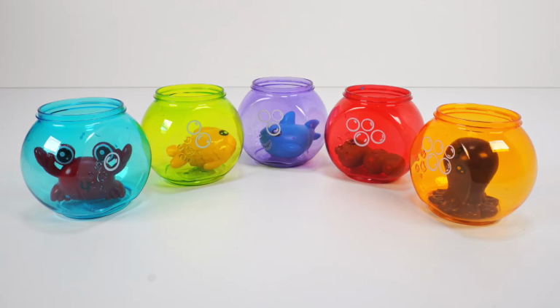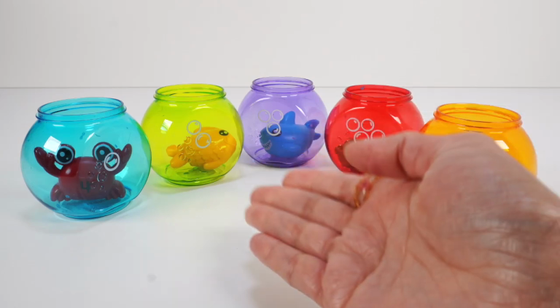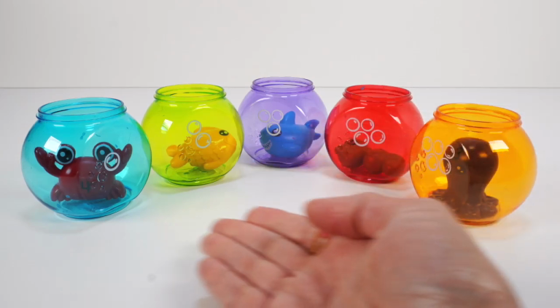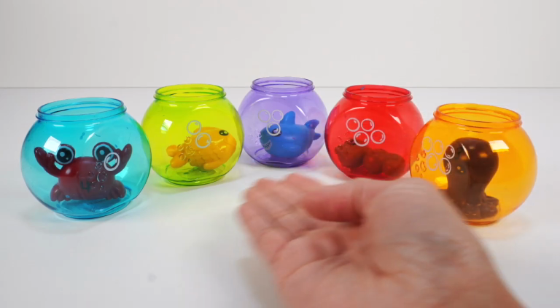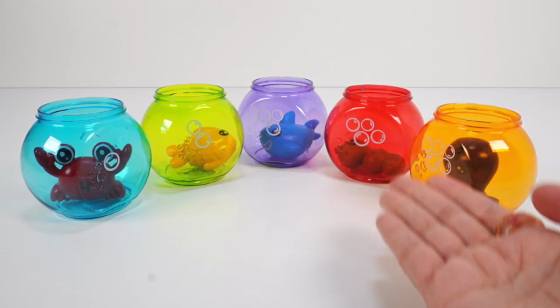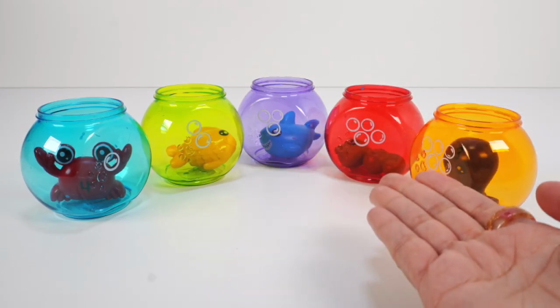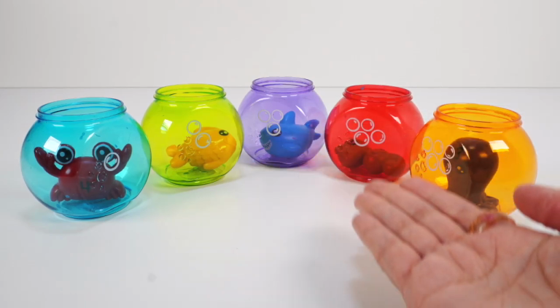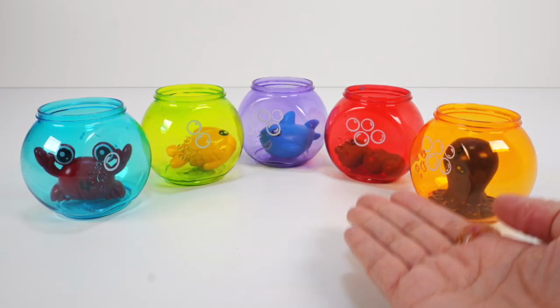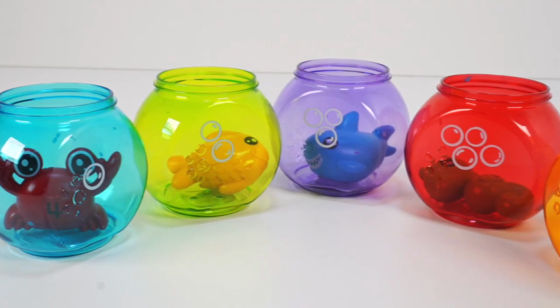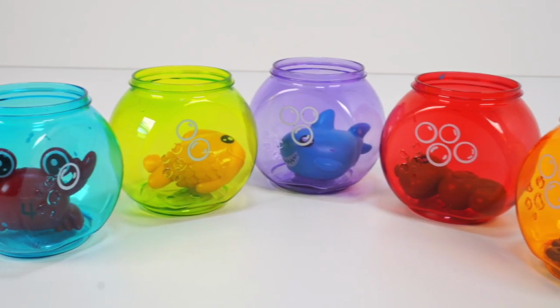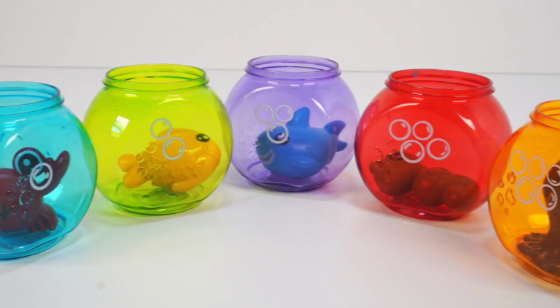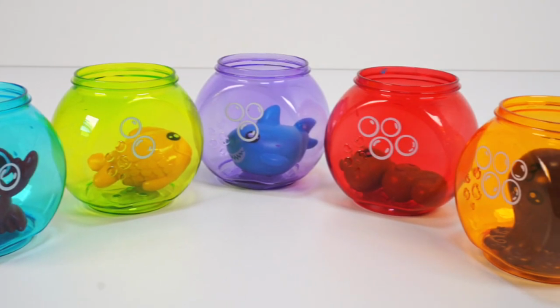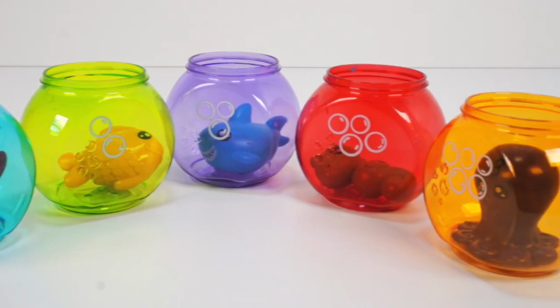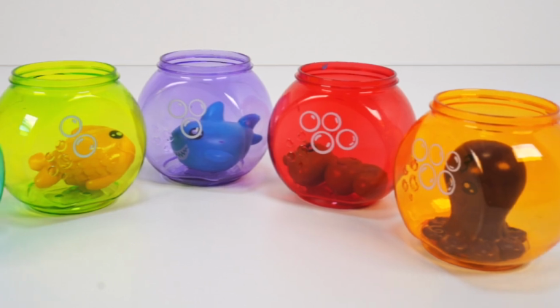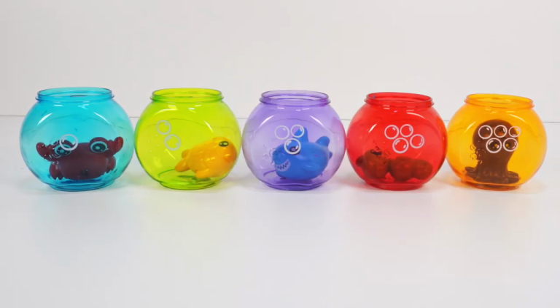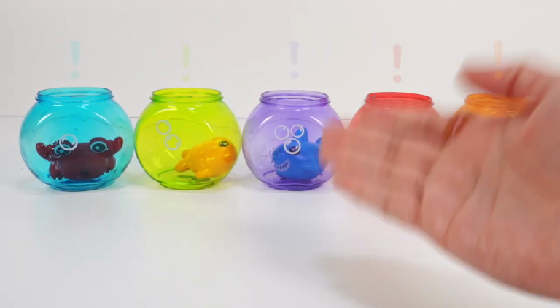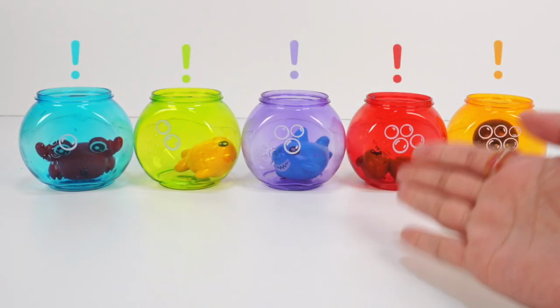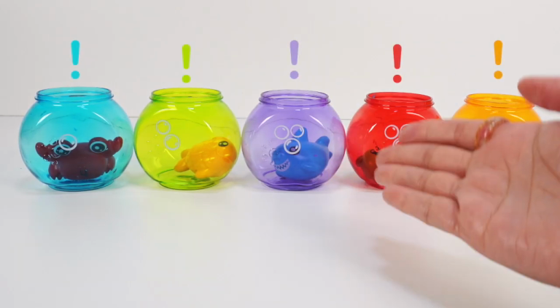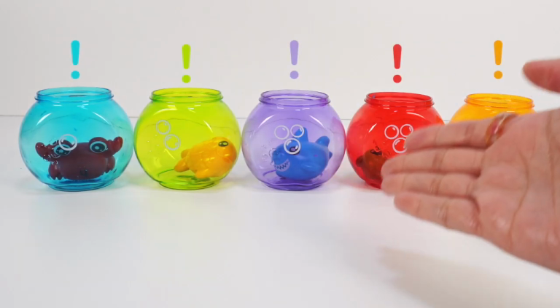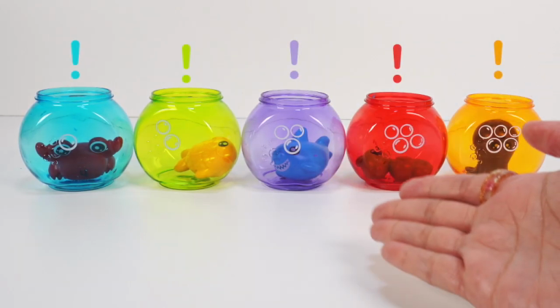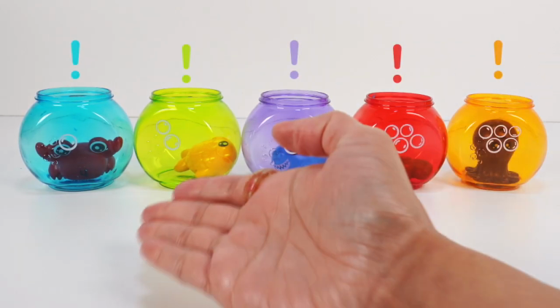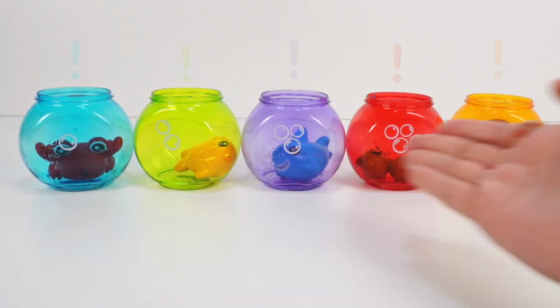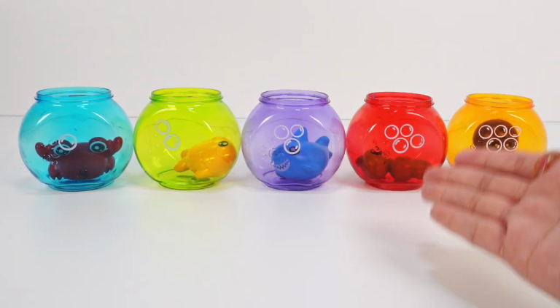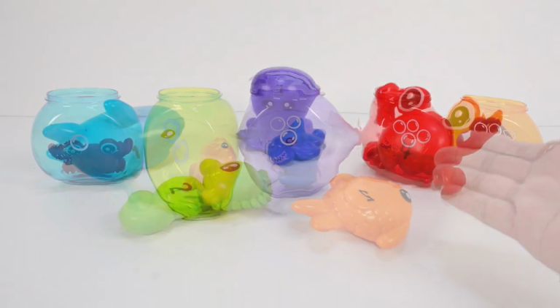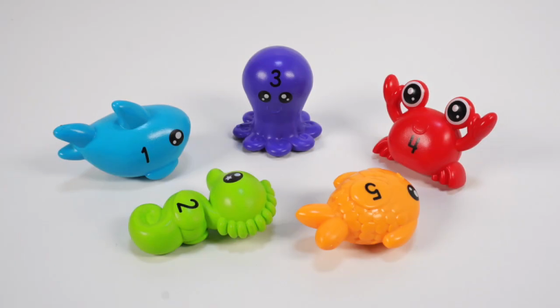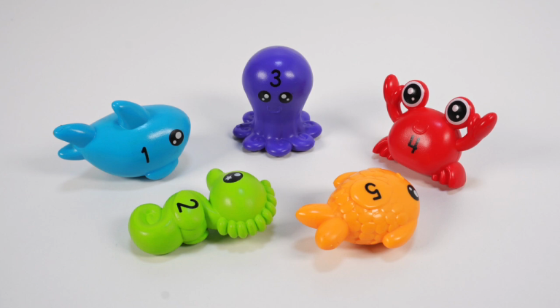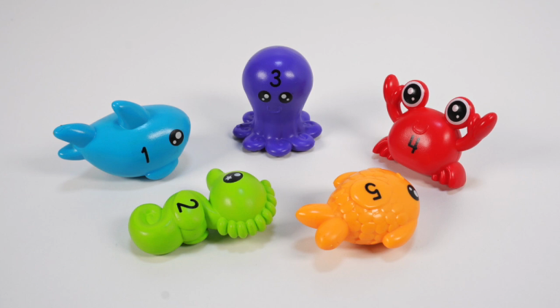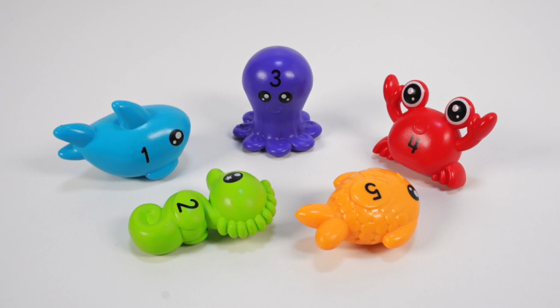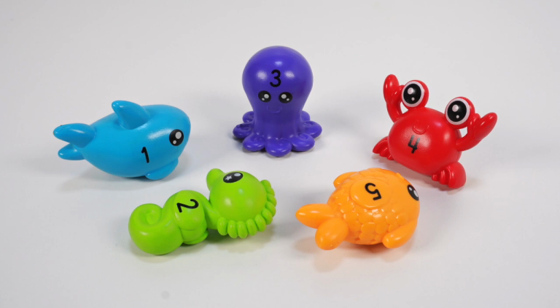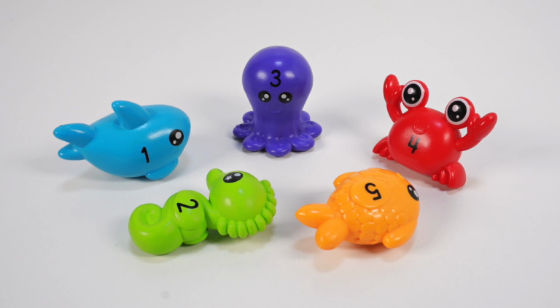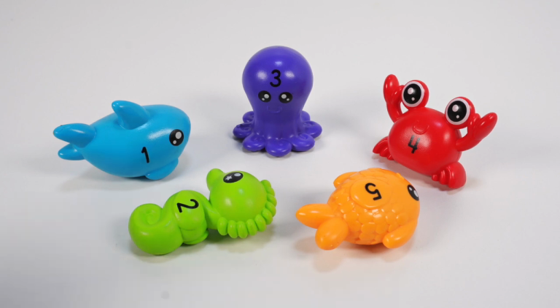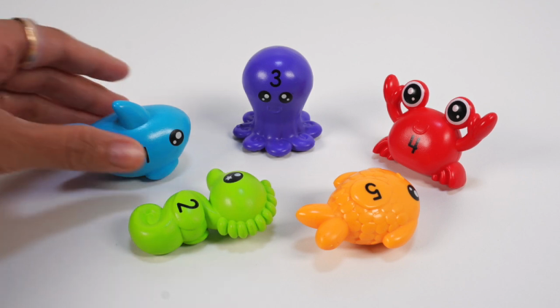Hi friends! Here are our five colorful fishbowls with matching sea creatures in them. It looks like we have an undersea mix-up. Let's meet our ocean friends properly so we know where they belong.